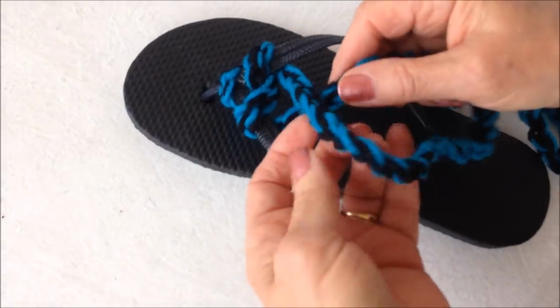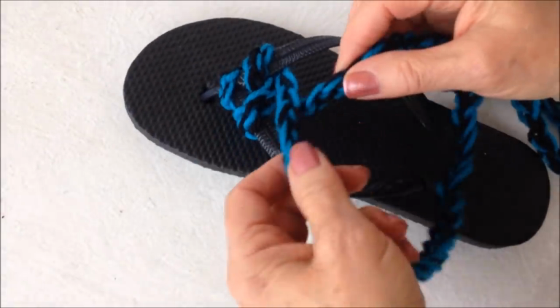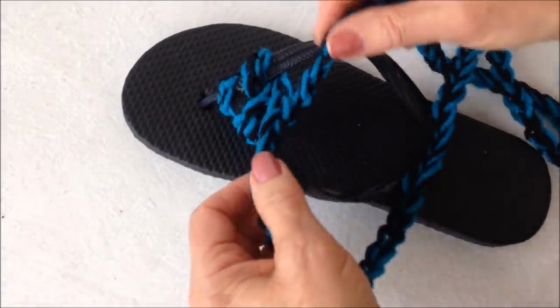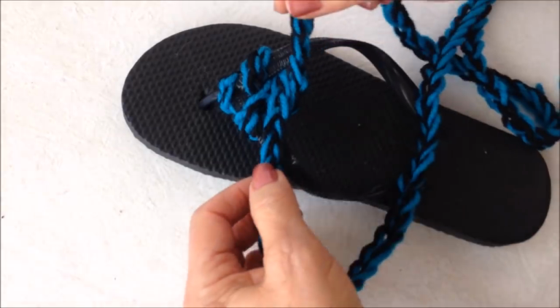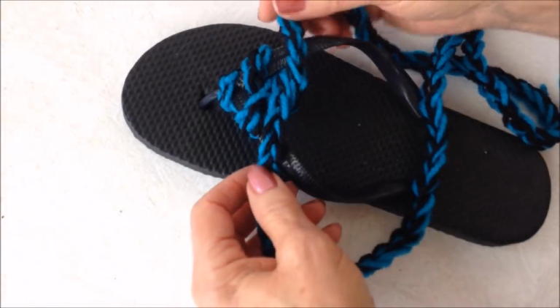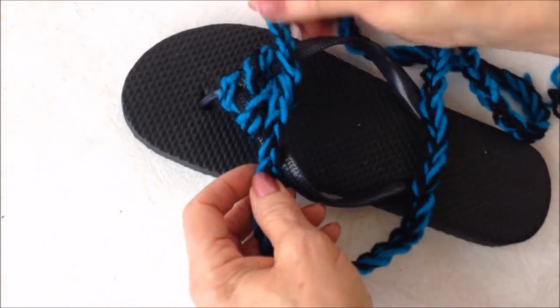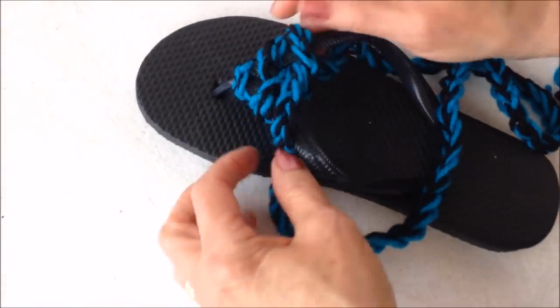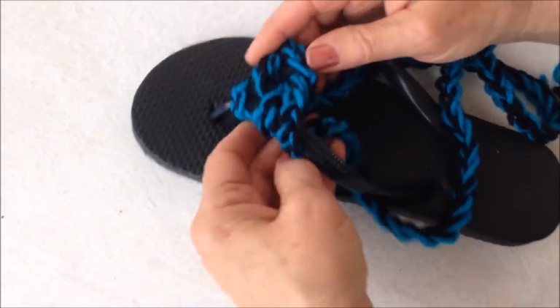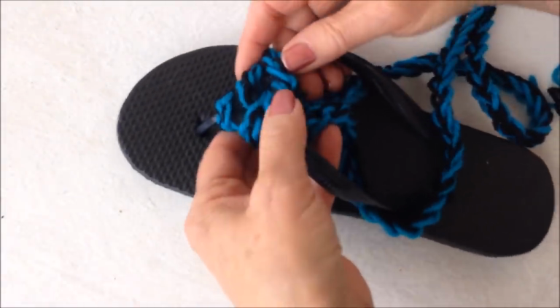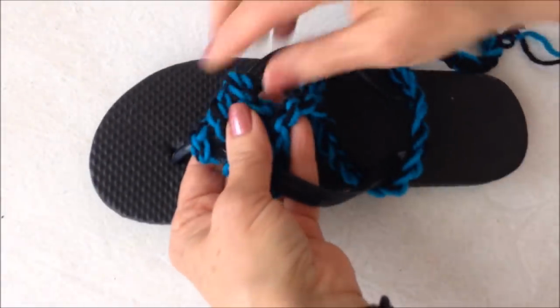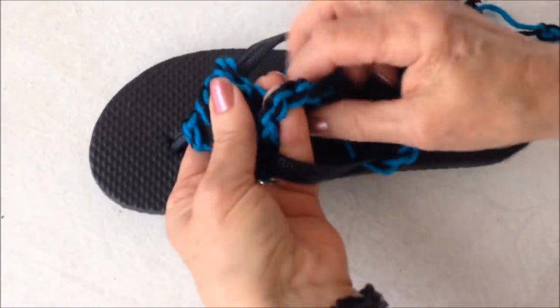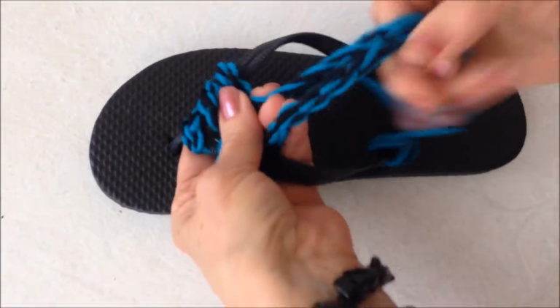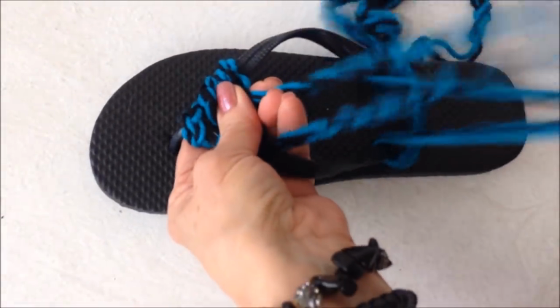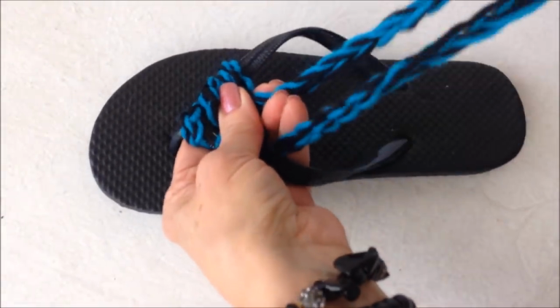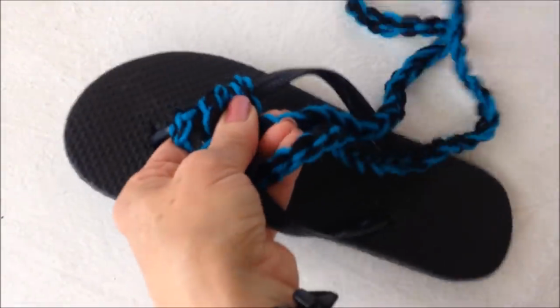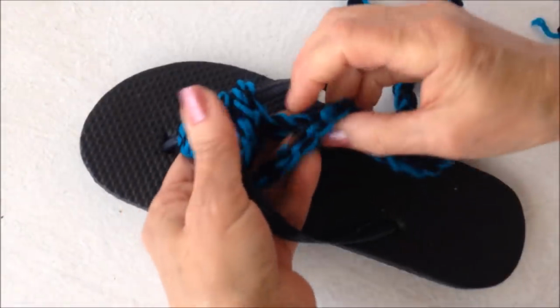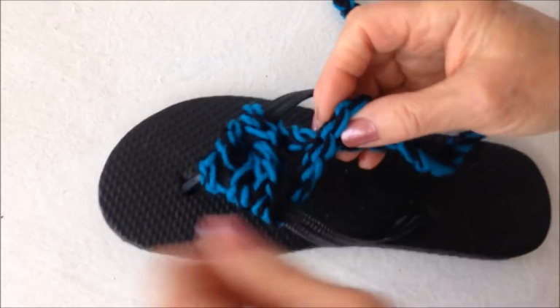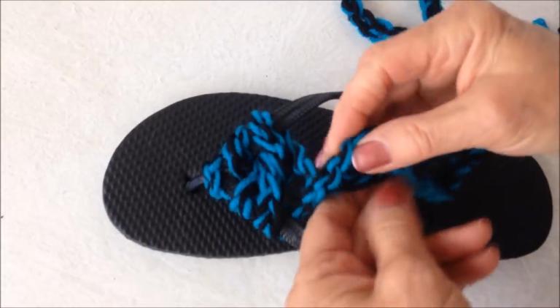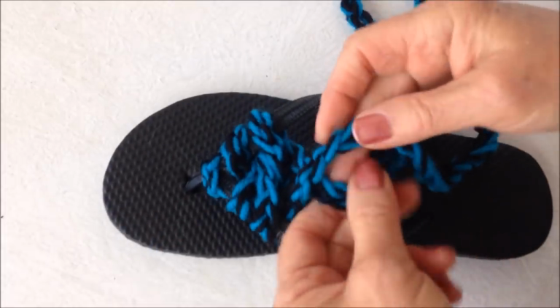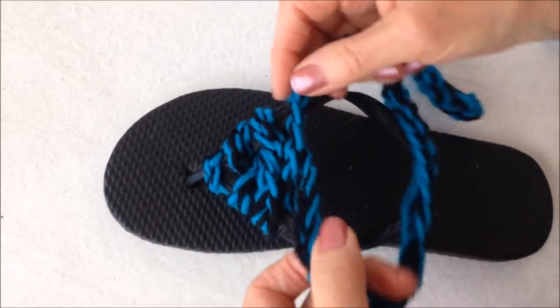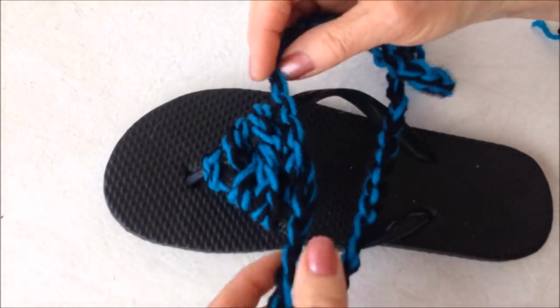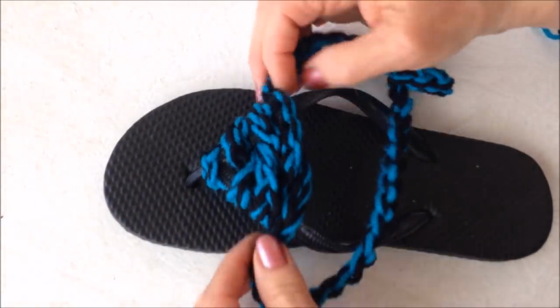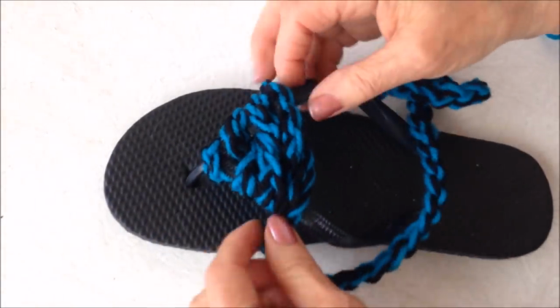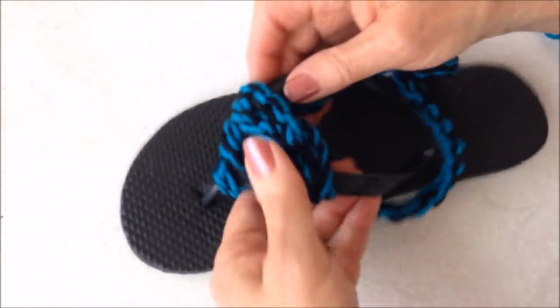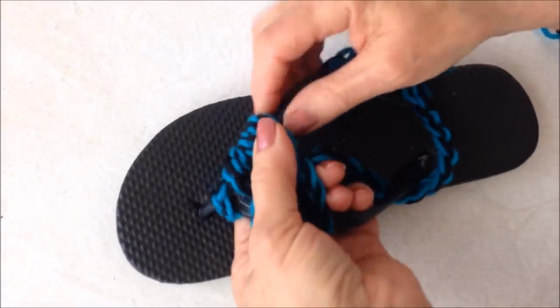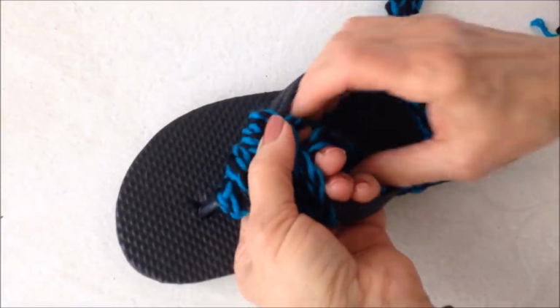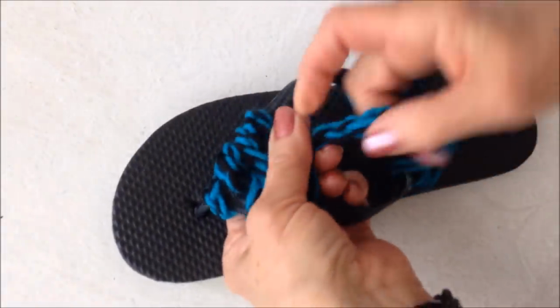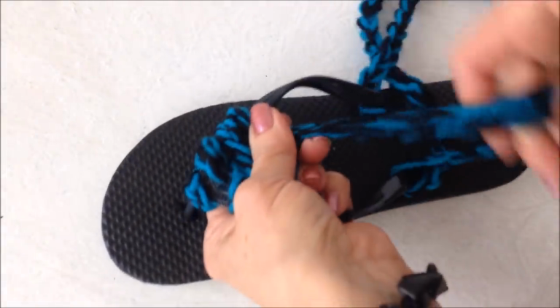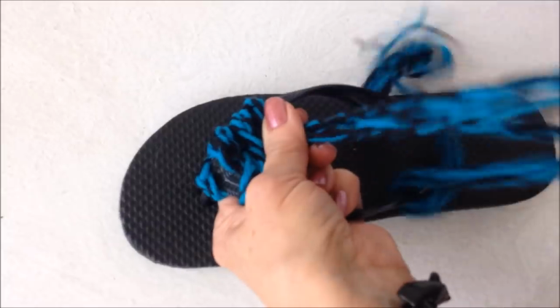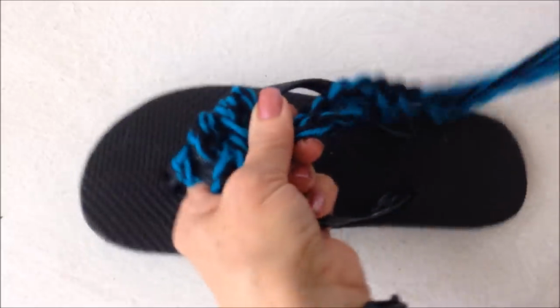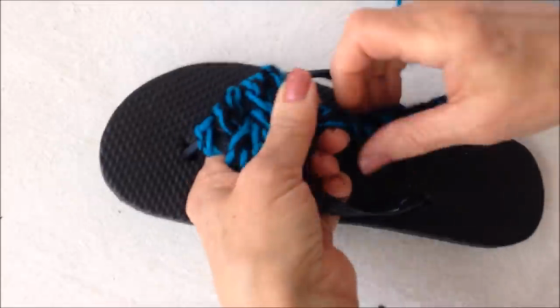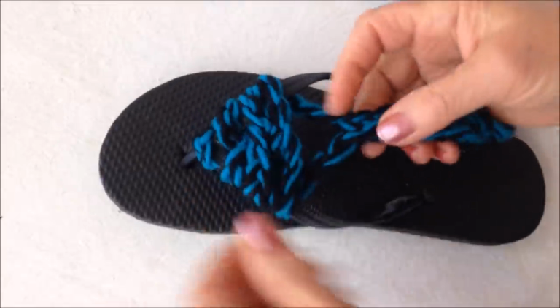Cross them, and bring them over, and pull them through. You're just going to keep doing that until you have the foot section done.